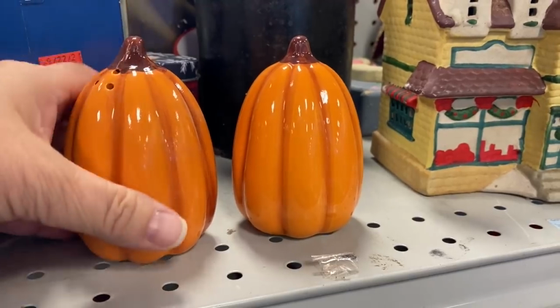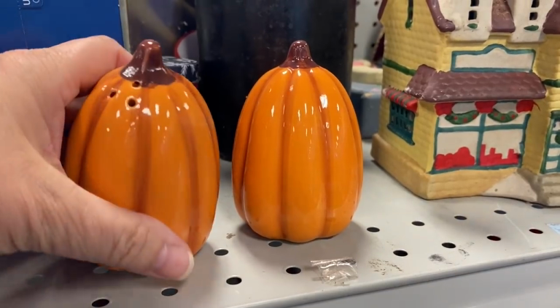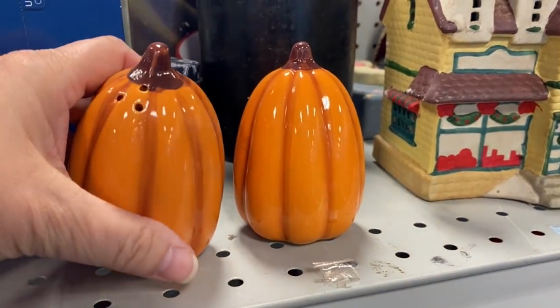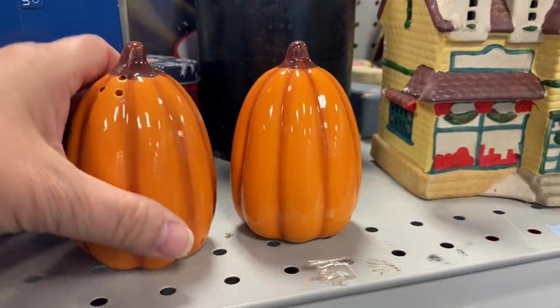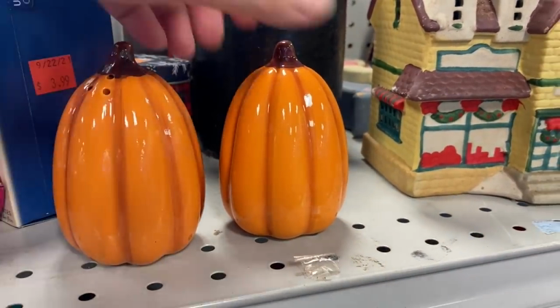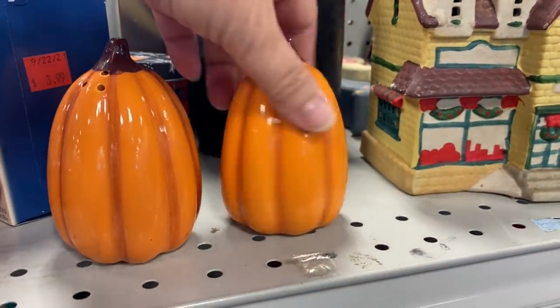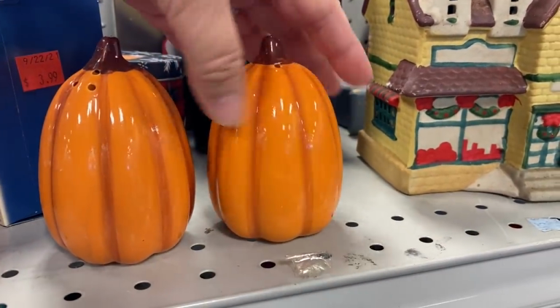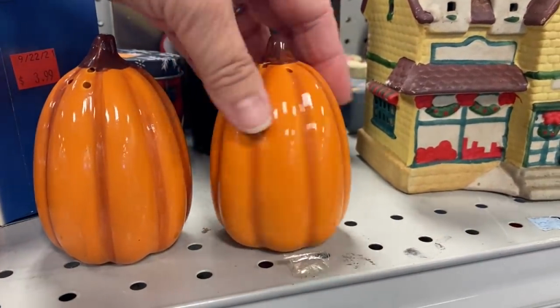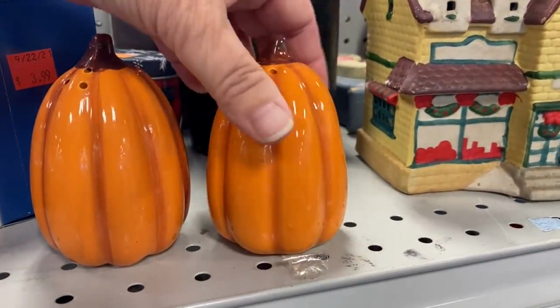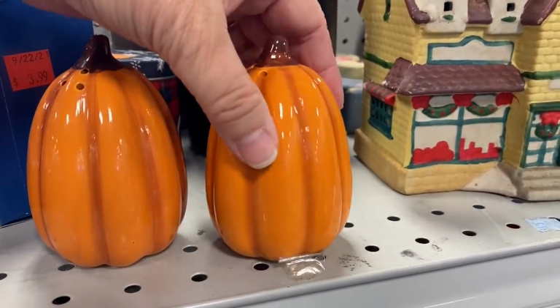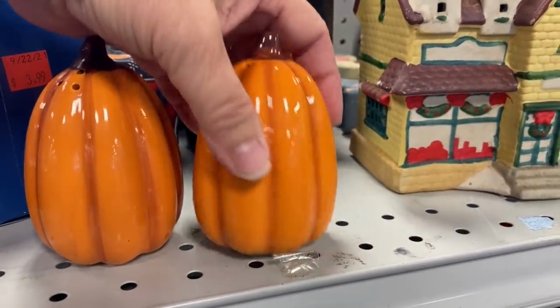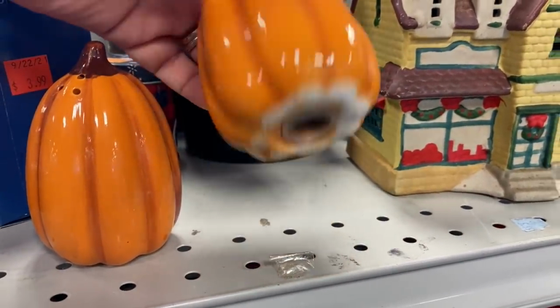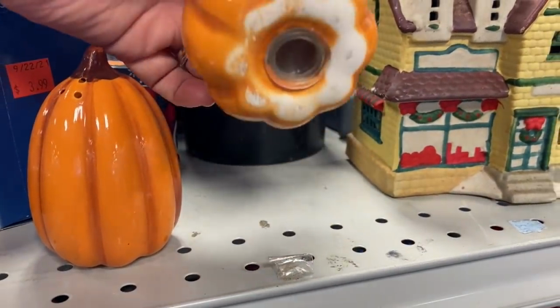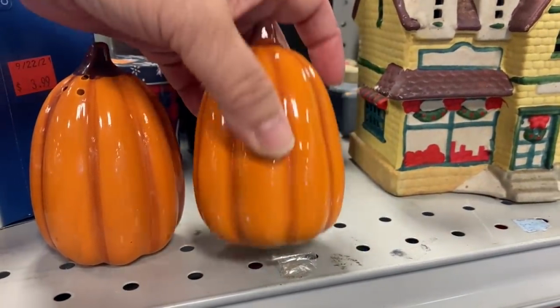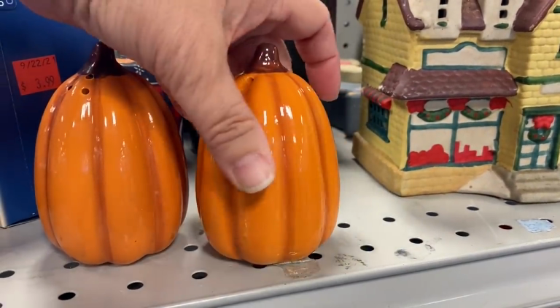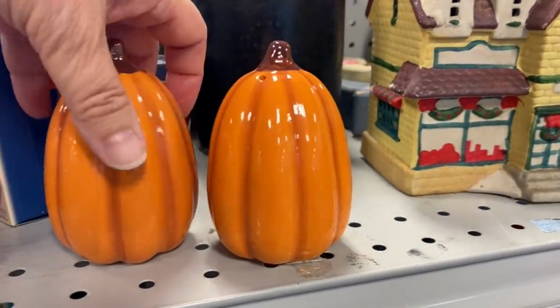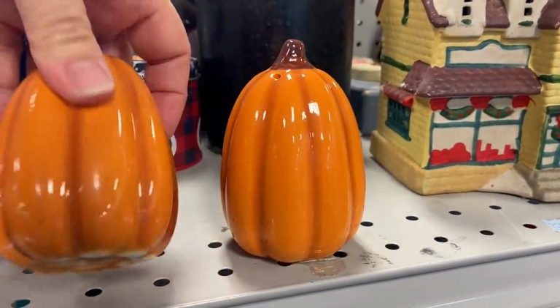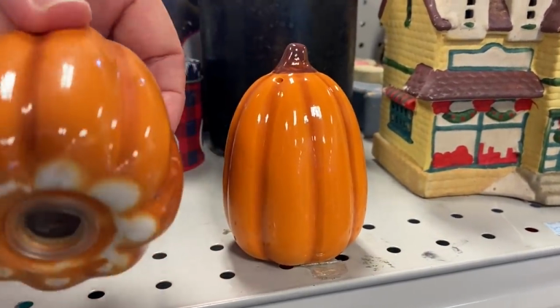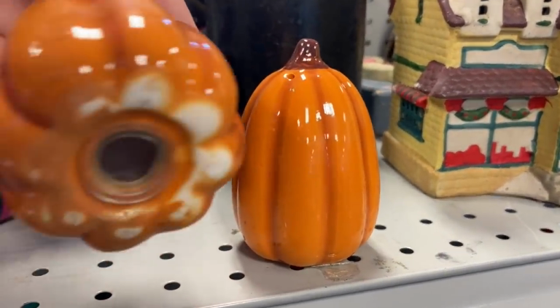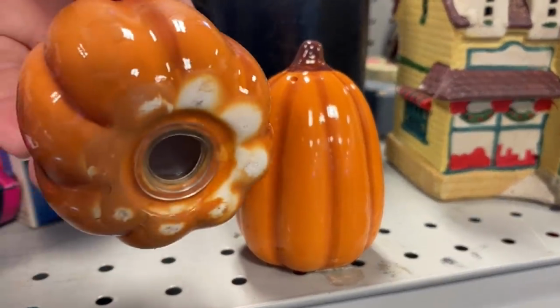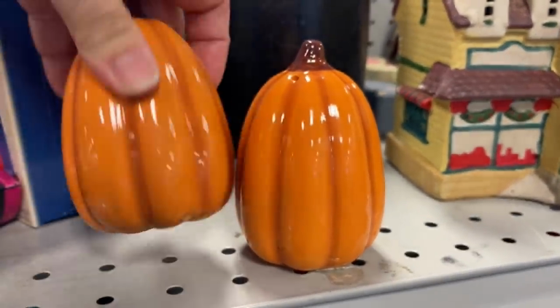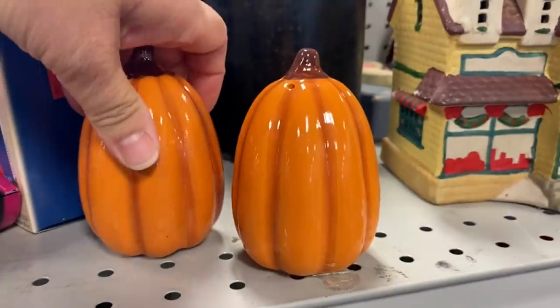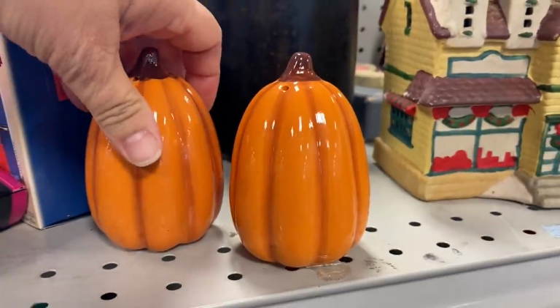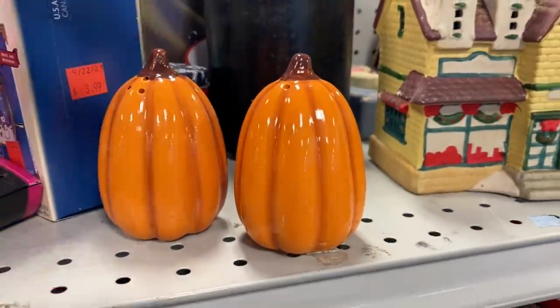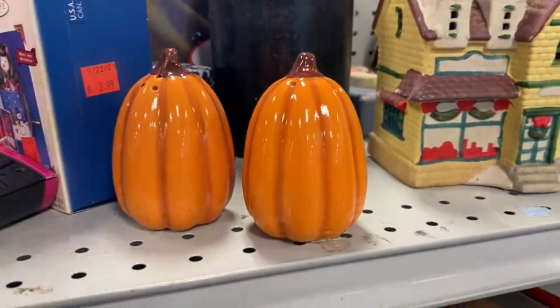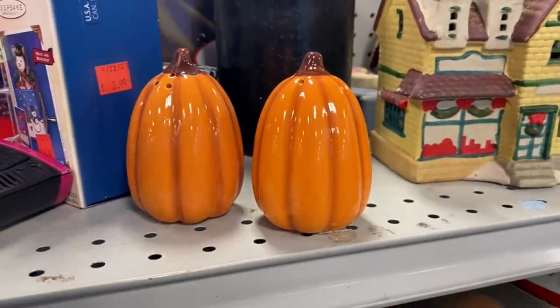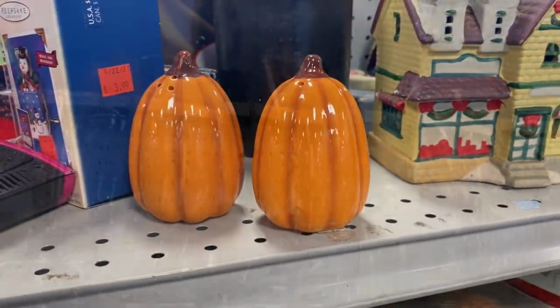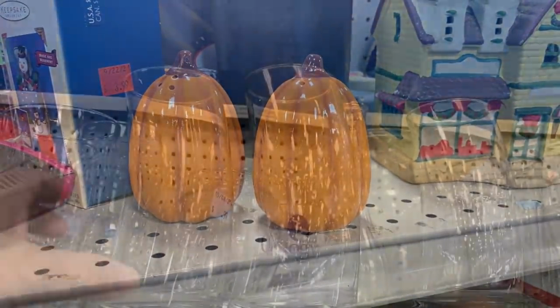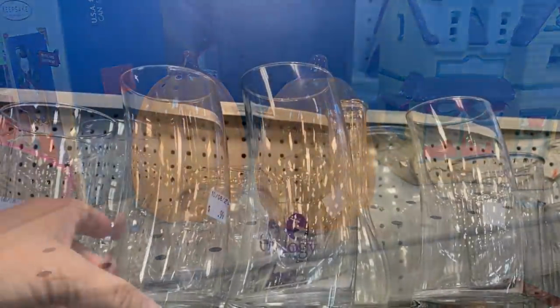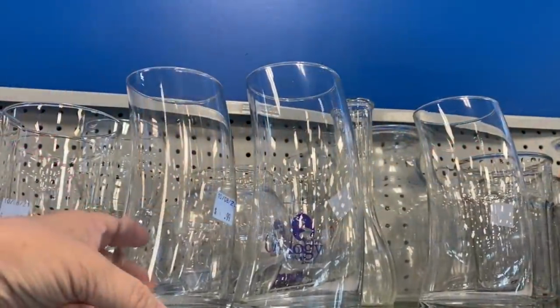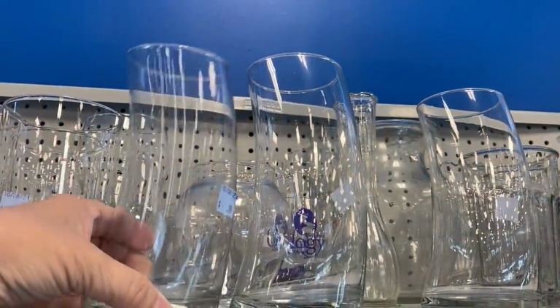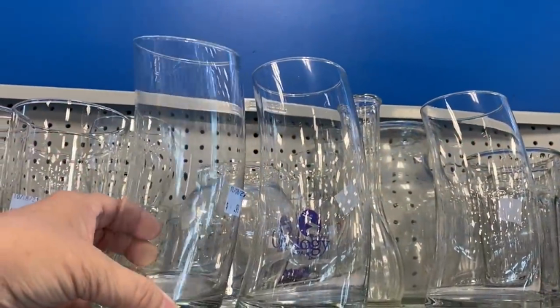These pumpkin salt and pepper shakers were new and in great condition. I thought that they would look great as a fall decor accent or on a tiered tray.